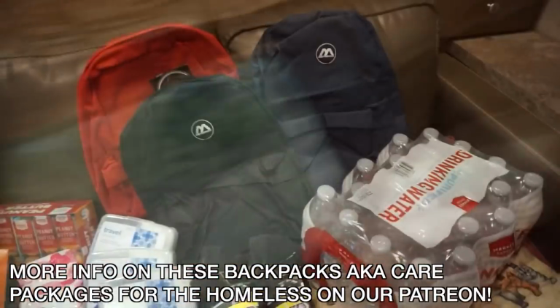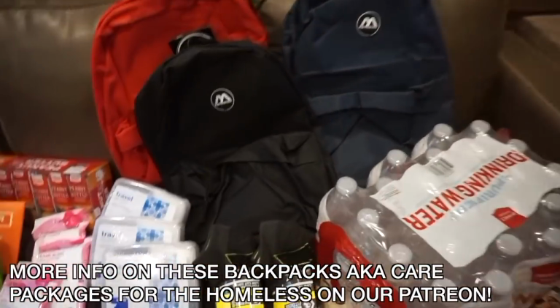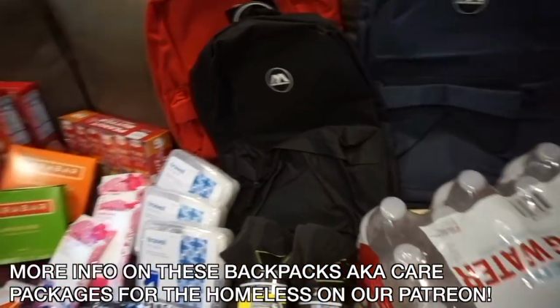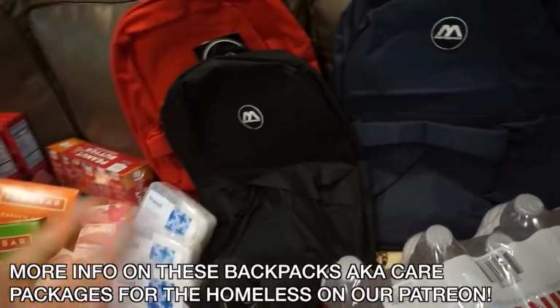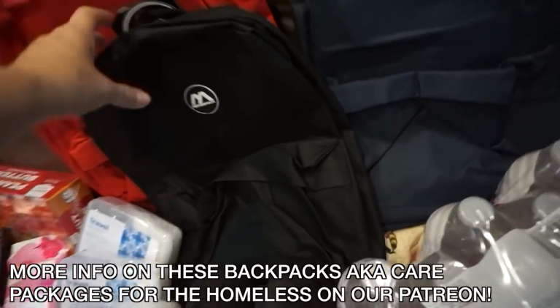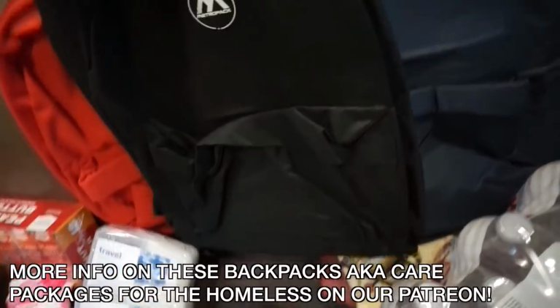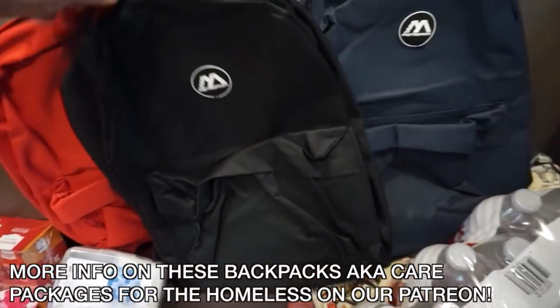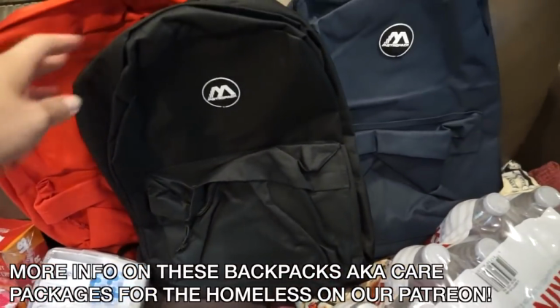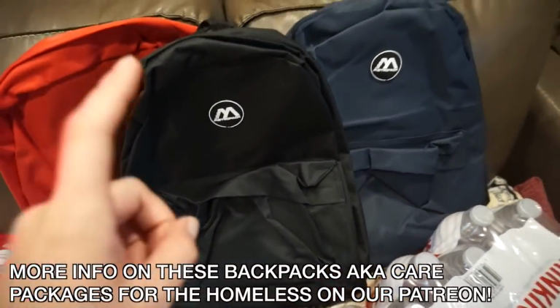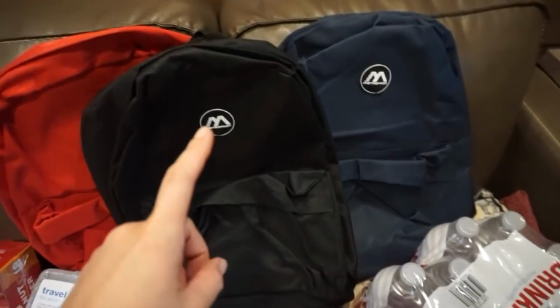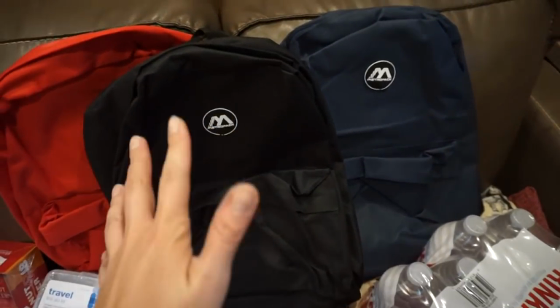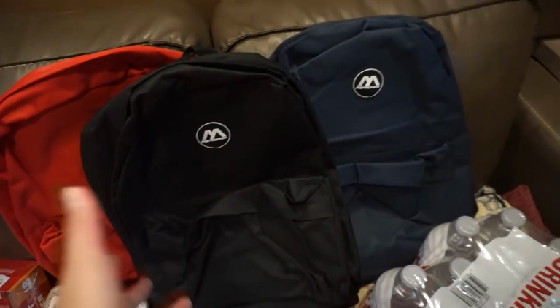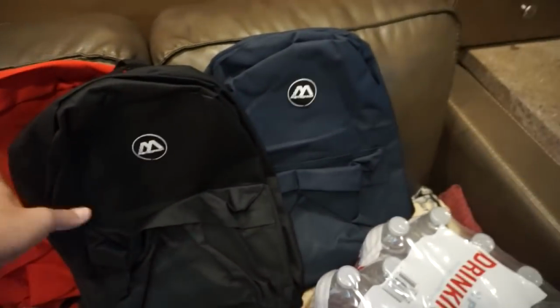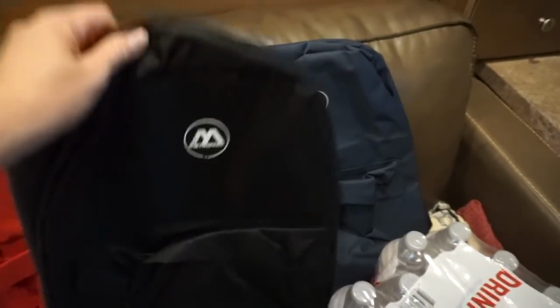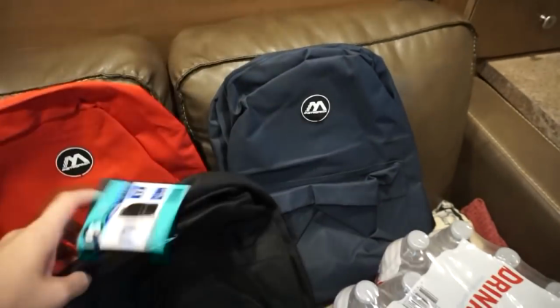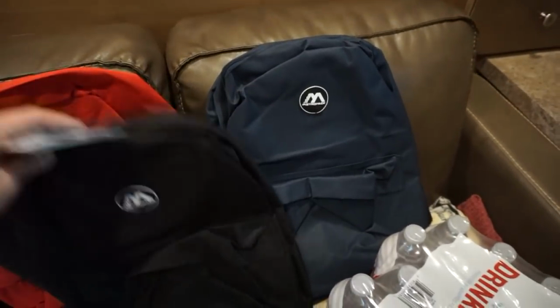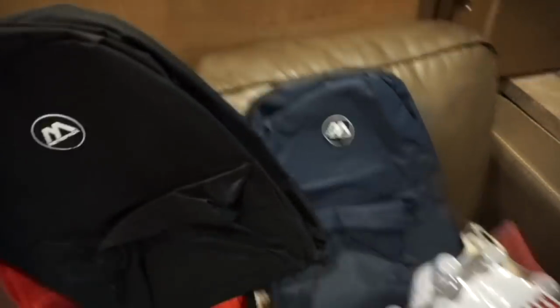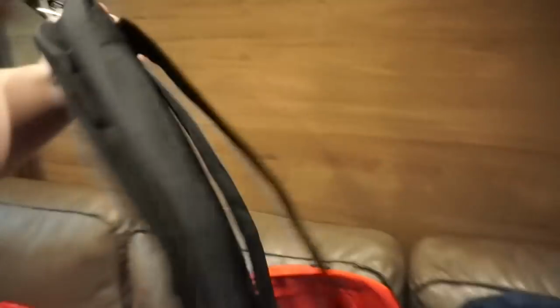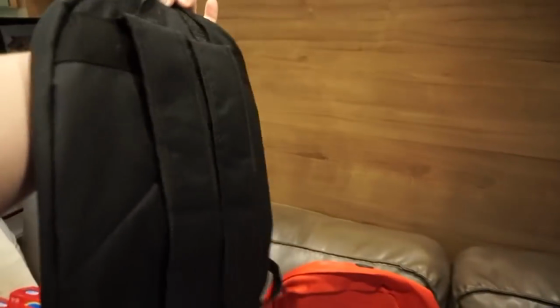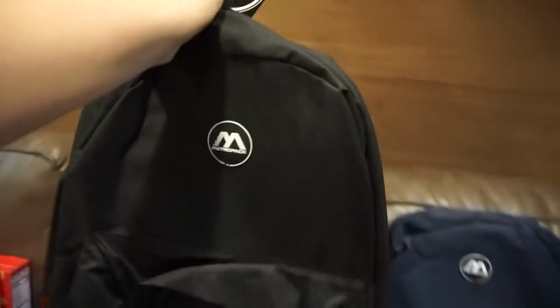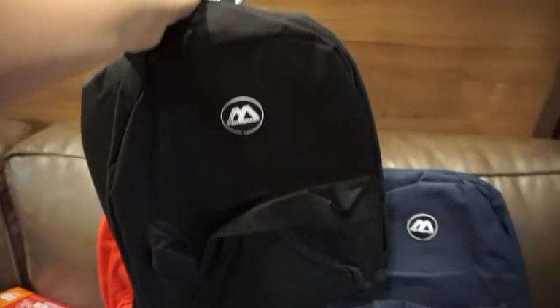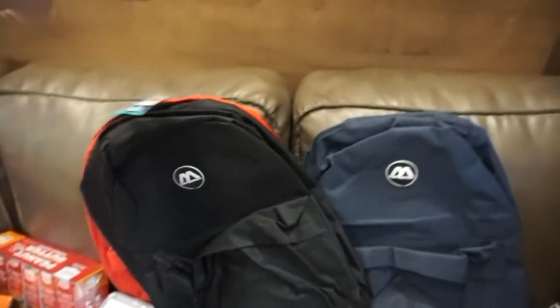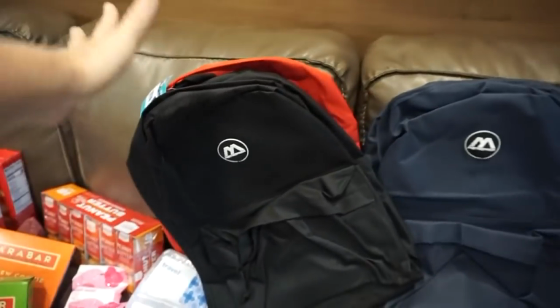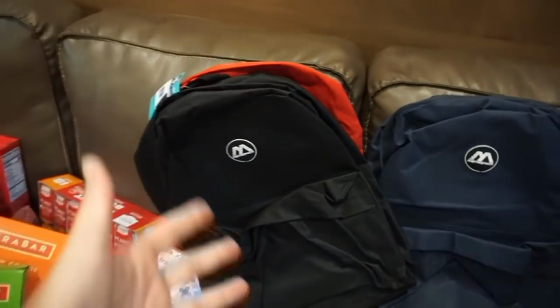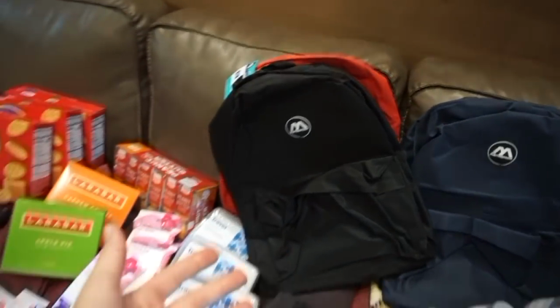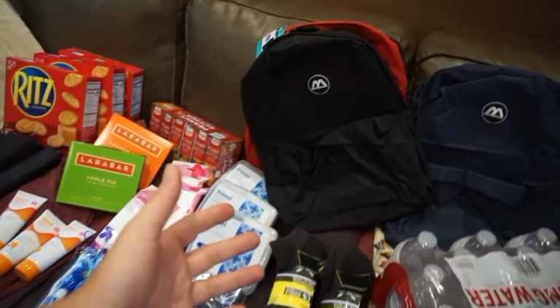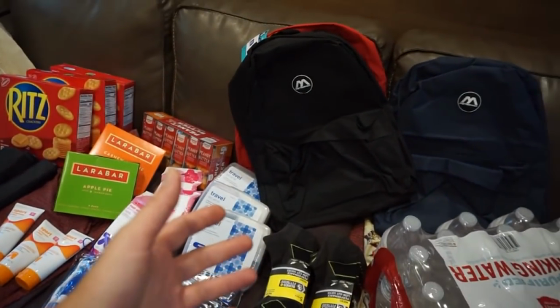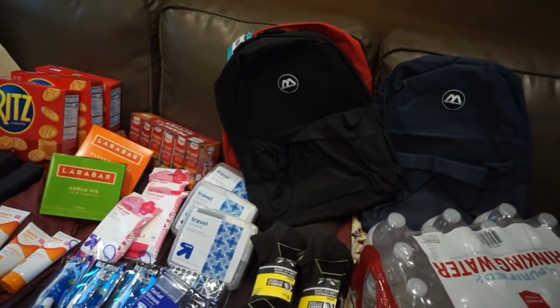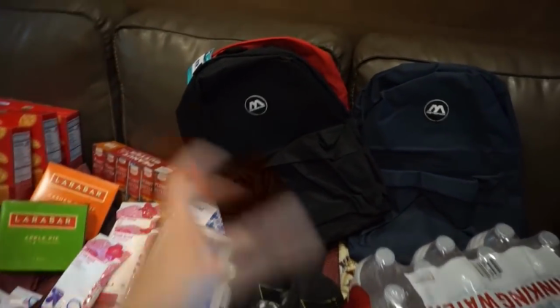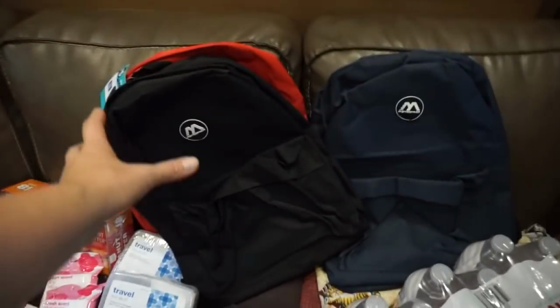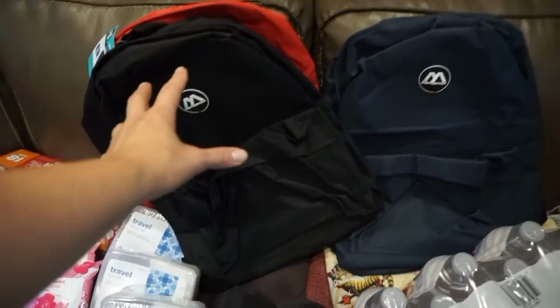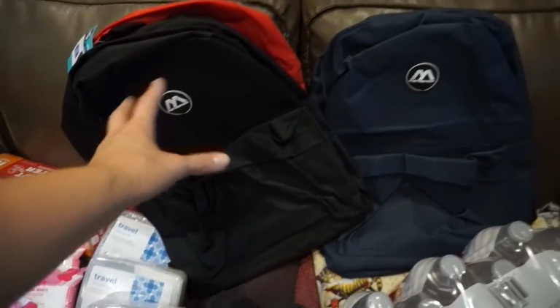We've got these backpacks — I love these backpacks. They're at 5 Below, they're $5 each. Just simple but durable enough to house these items. We used to use Ziploc bags, but we have upgraded to backpacks.